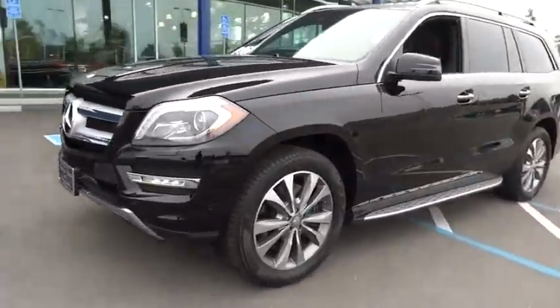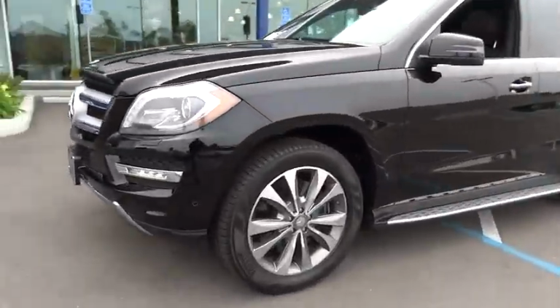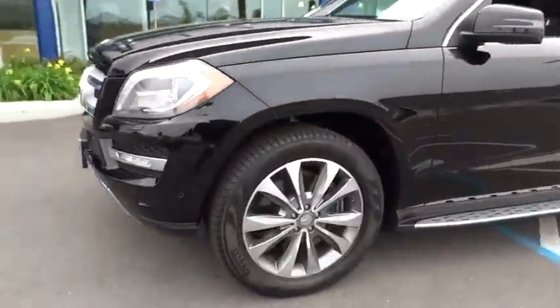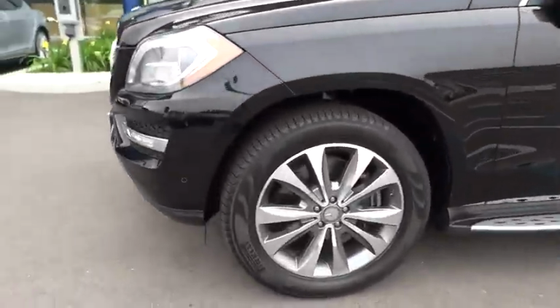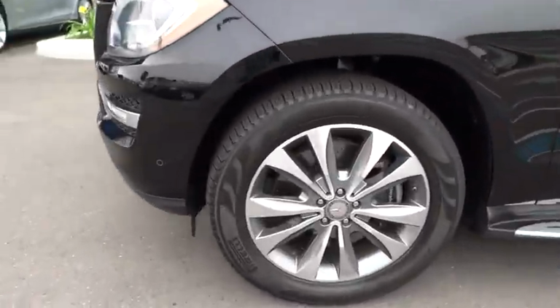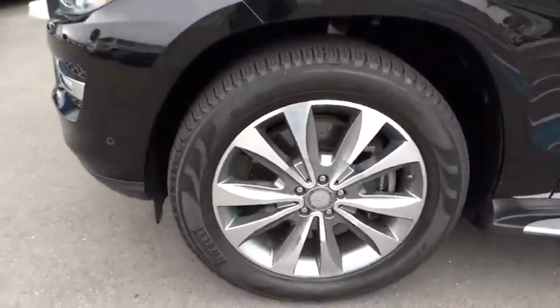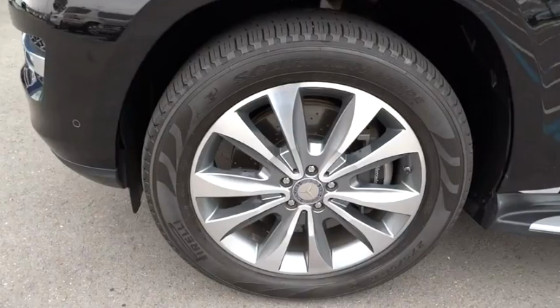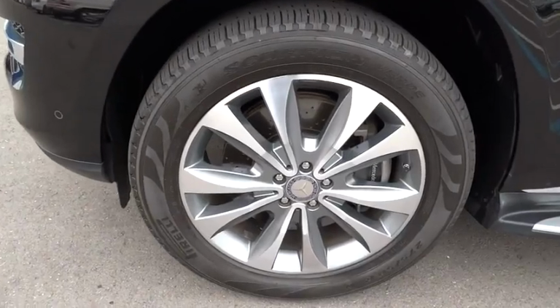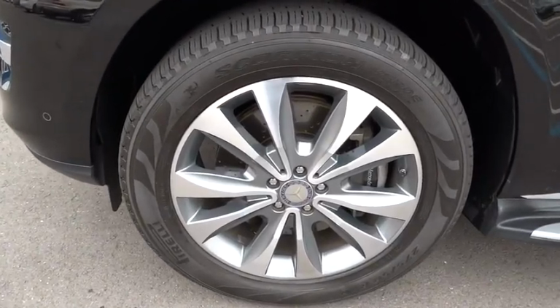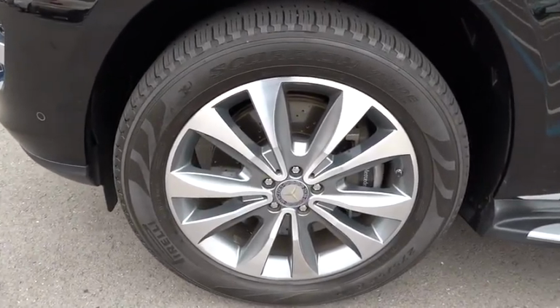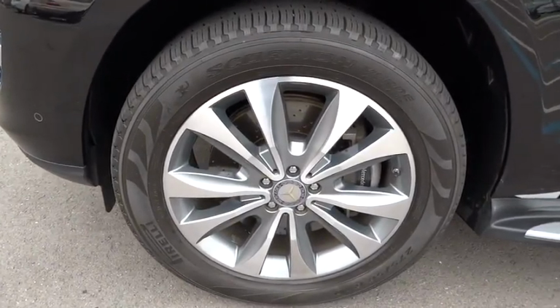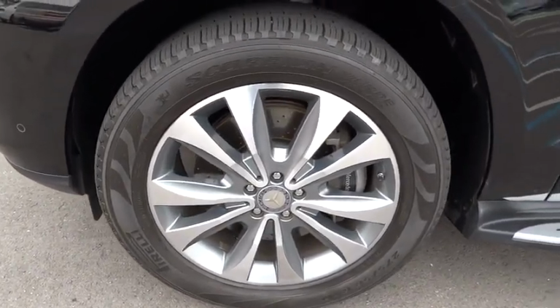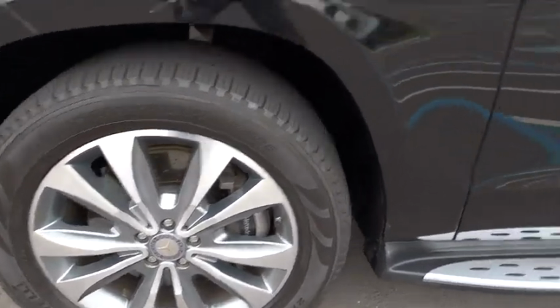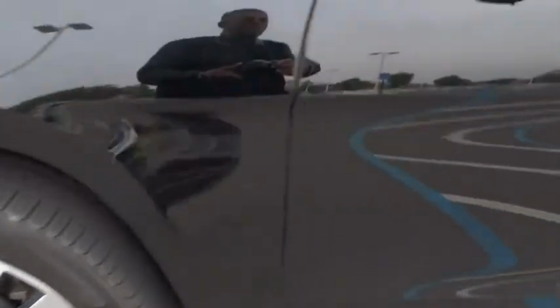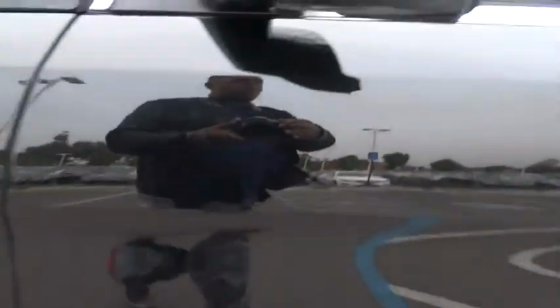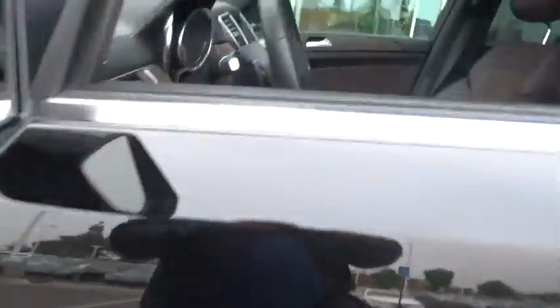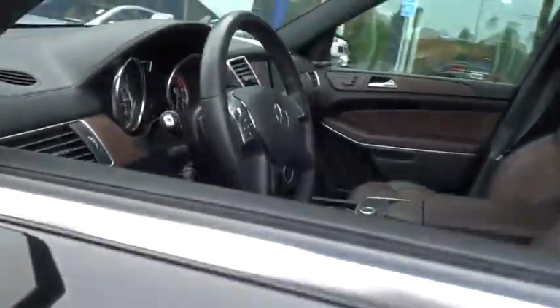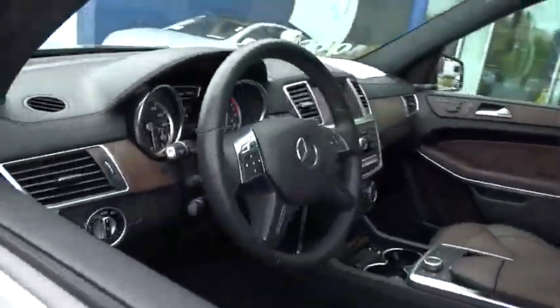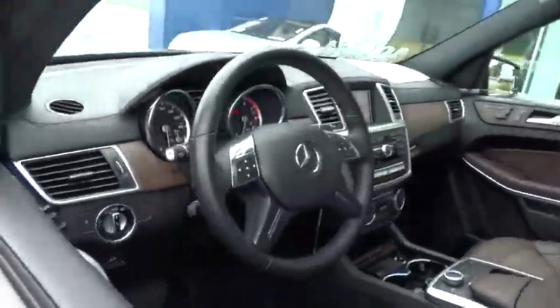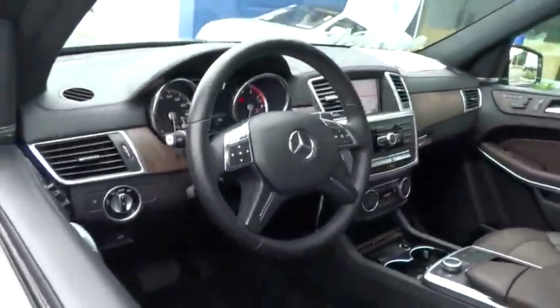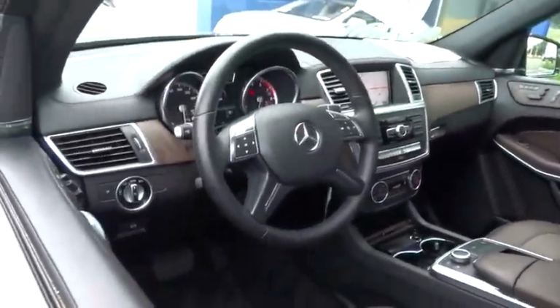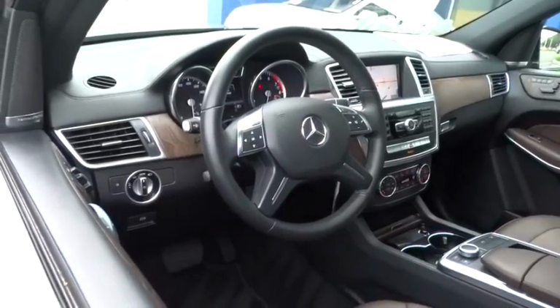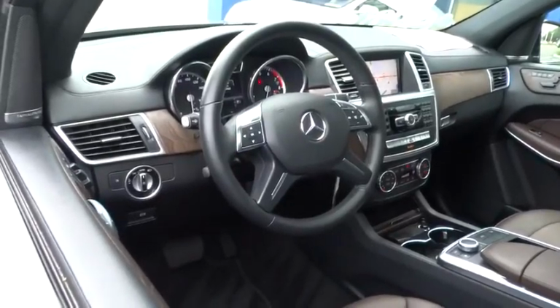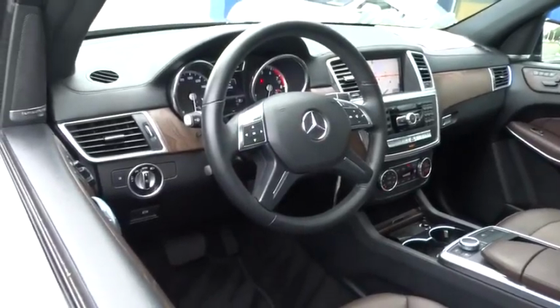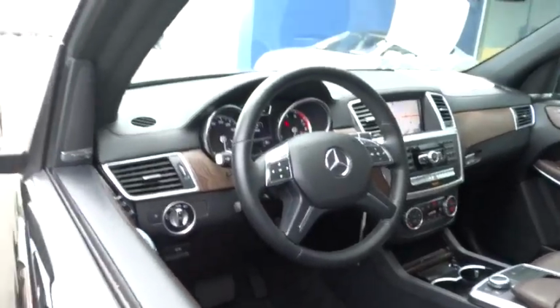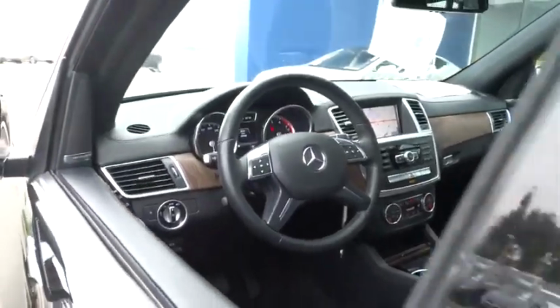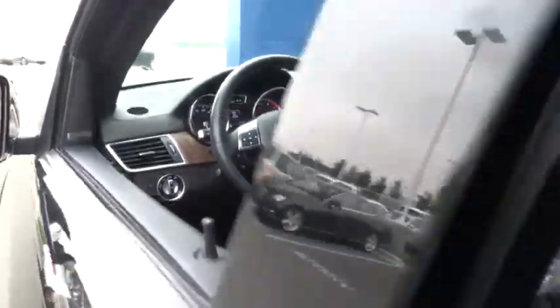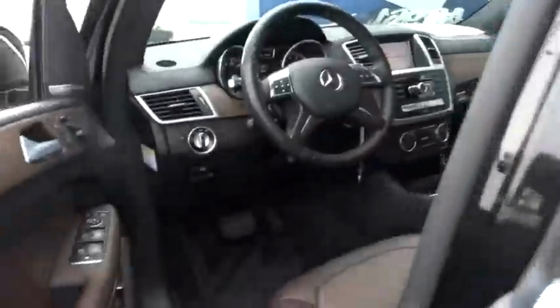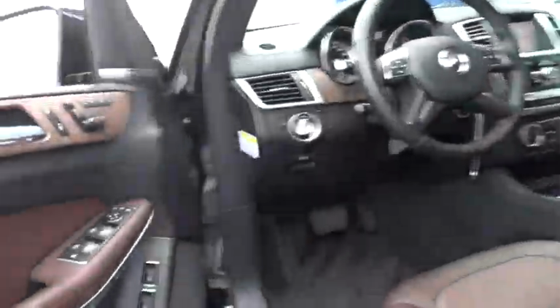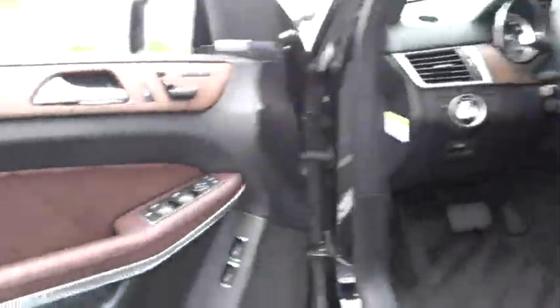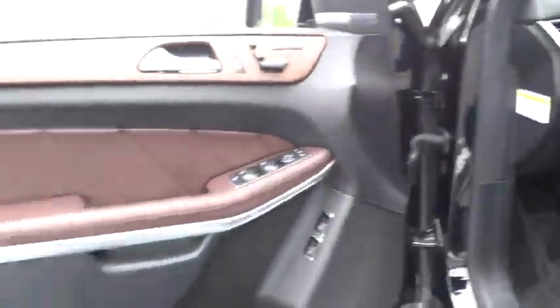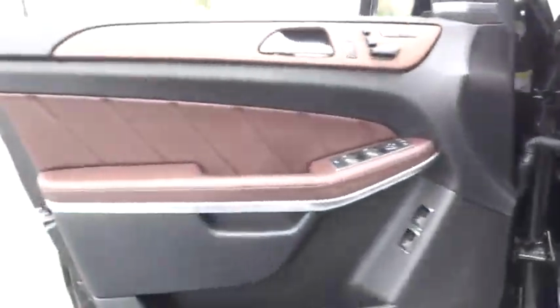CD changer, all-wheel drive, moonroof, Bluetooth, leather-wrapped steering wheel, adjustable steering wheel, power steering, floor mats, cruise control, aluminum wheels, auto-dimming rear-view mirror.